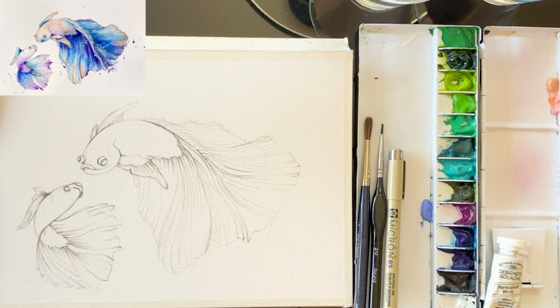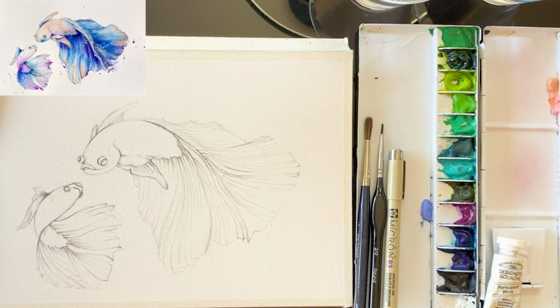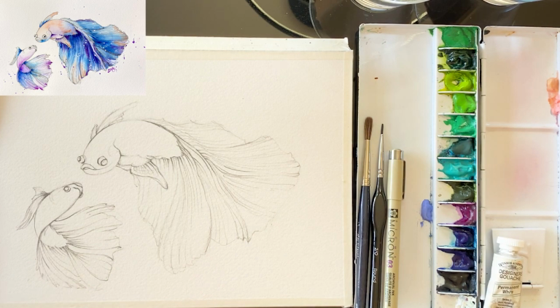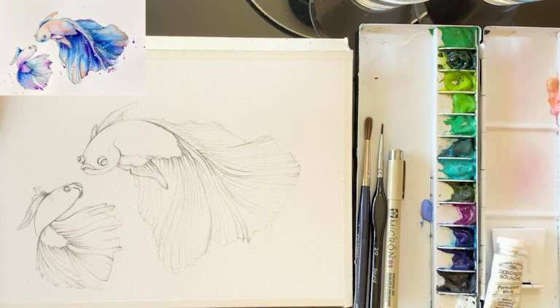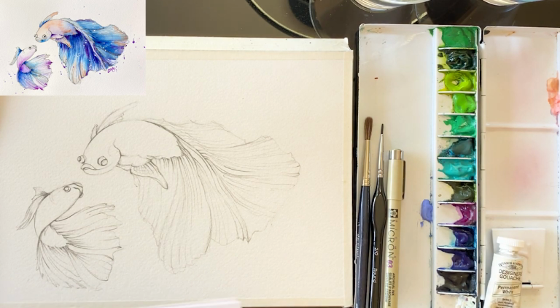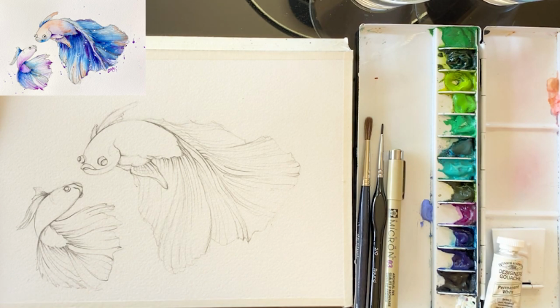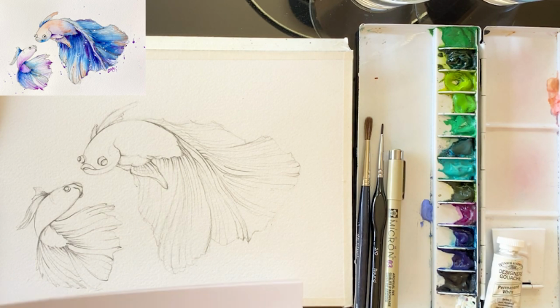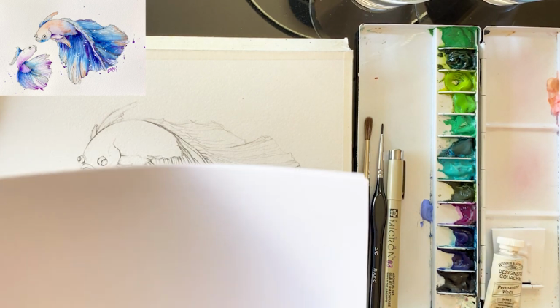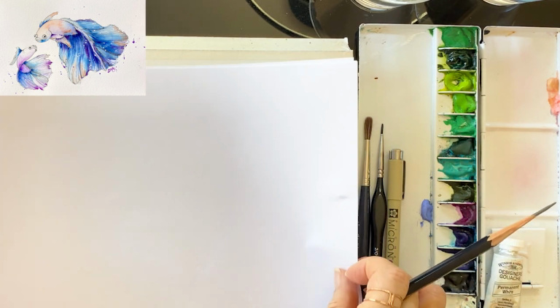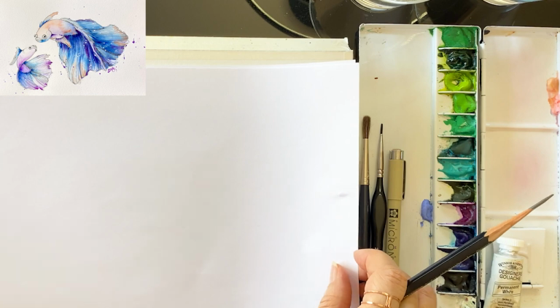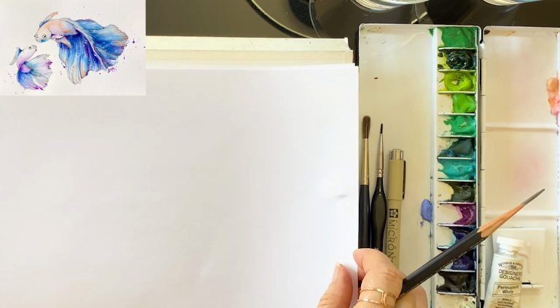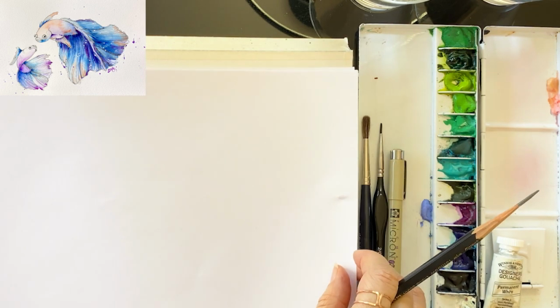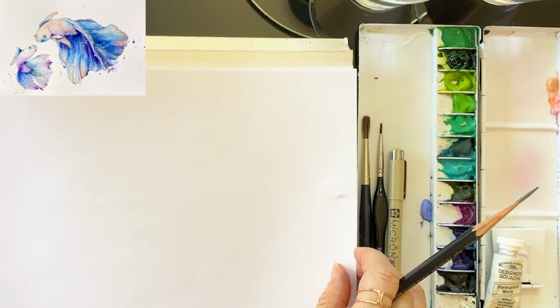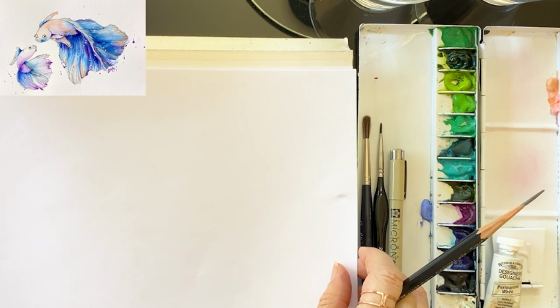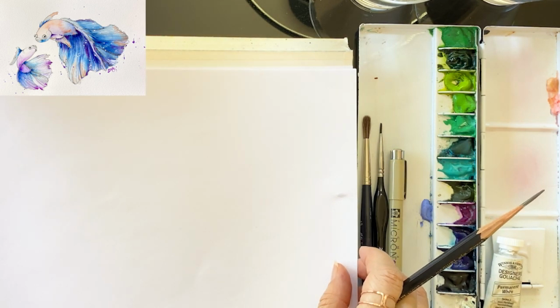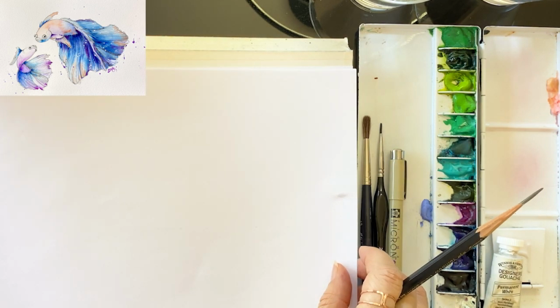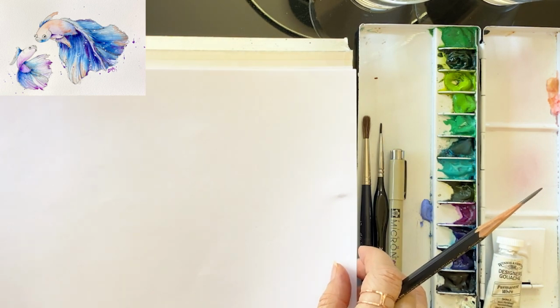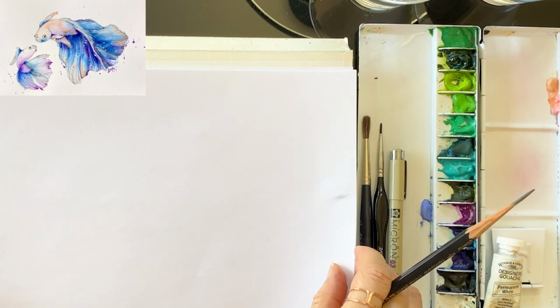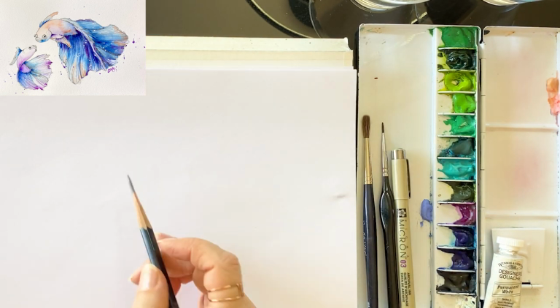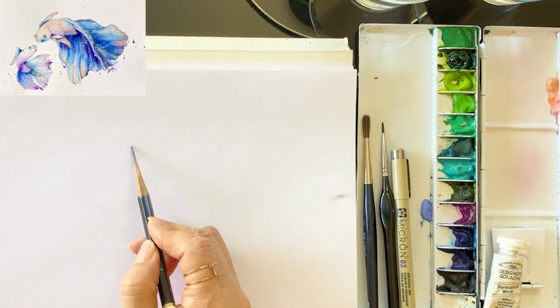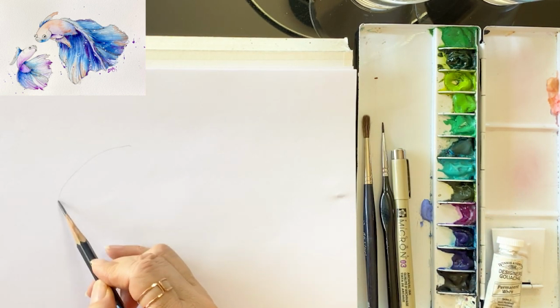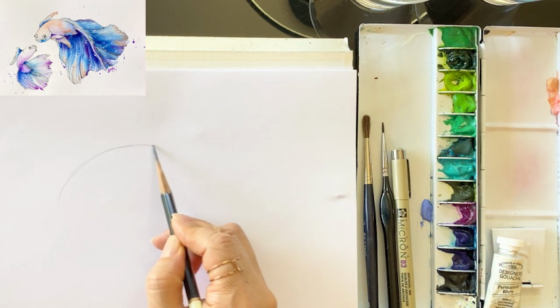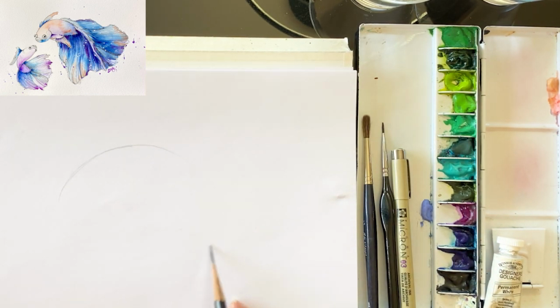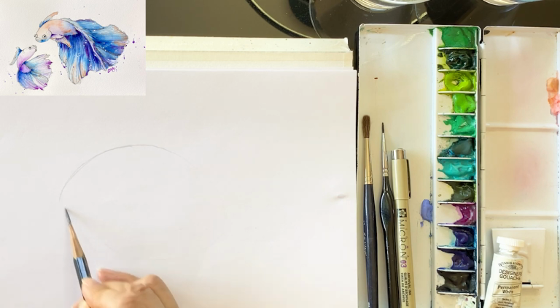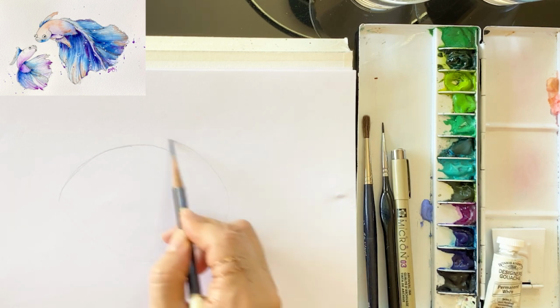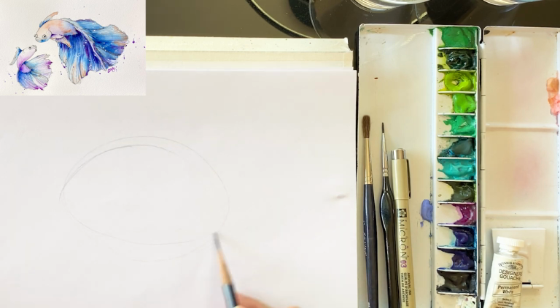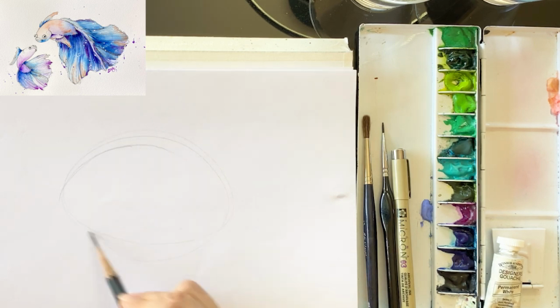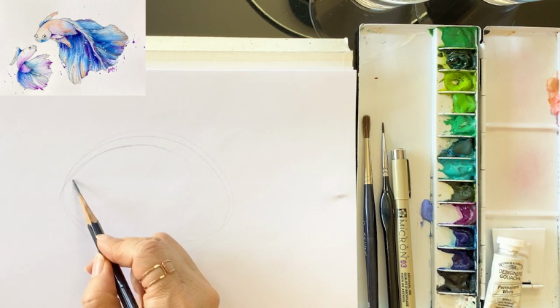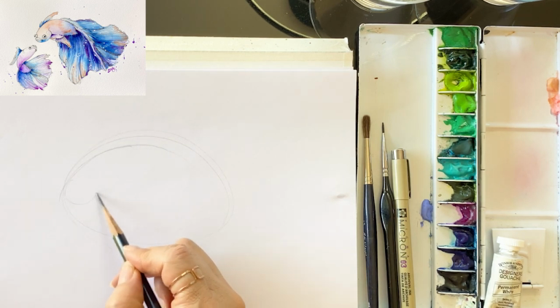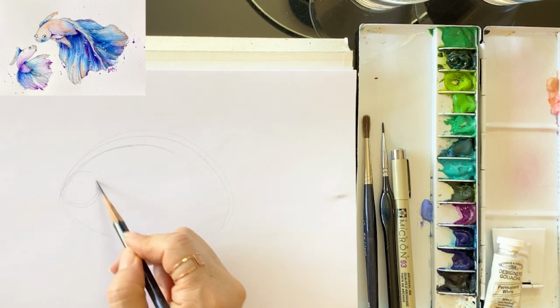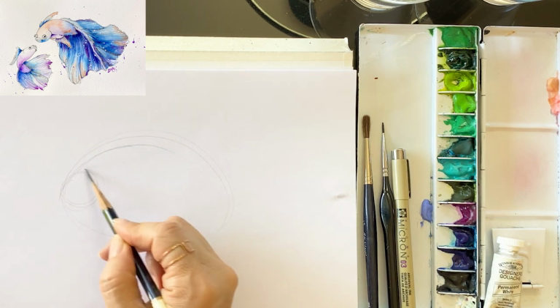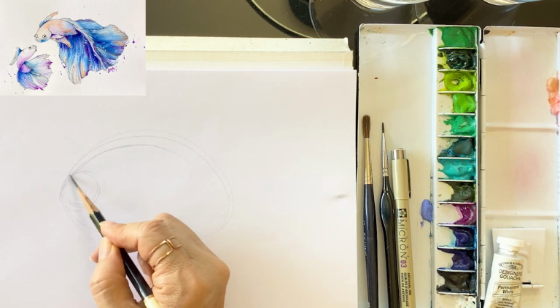And brushes — Da Vinci brush and general fine line brush. I start by drawing out the loose outlines. We only need the body shape.